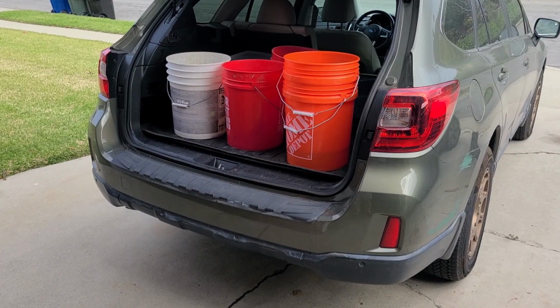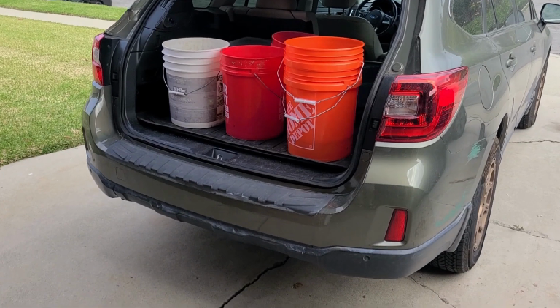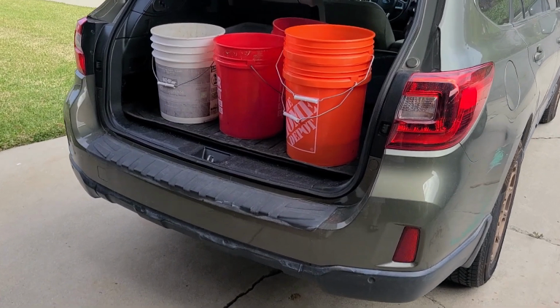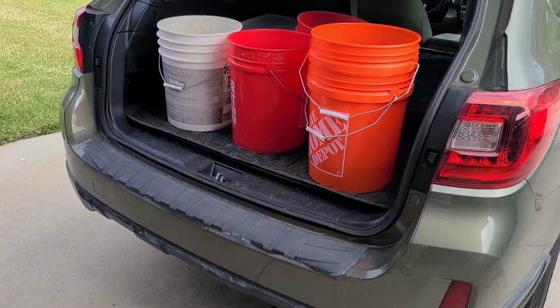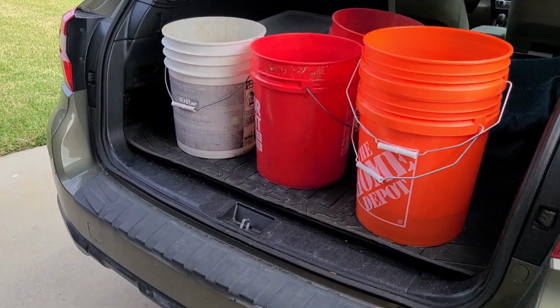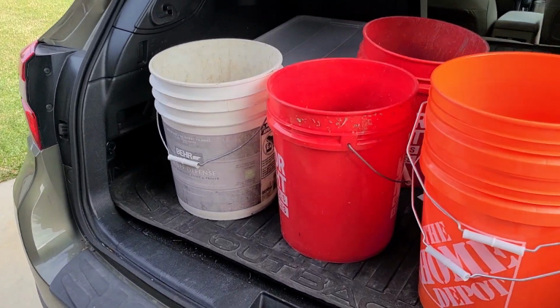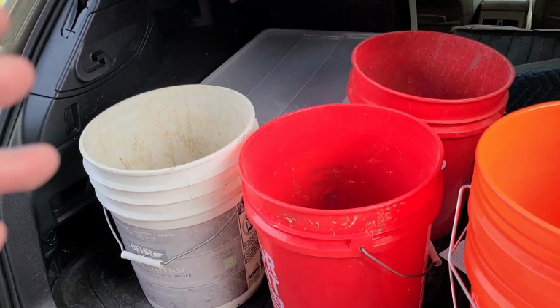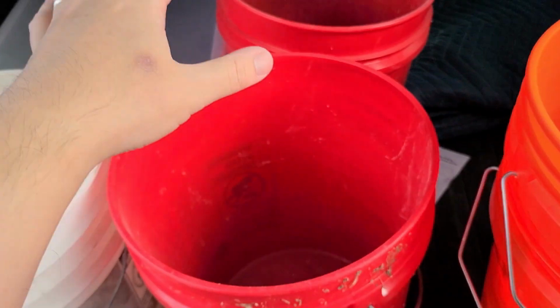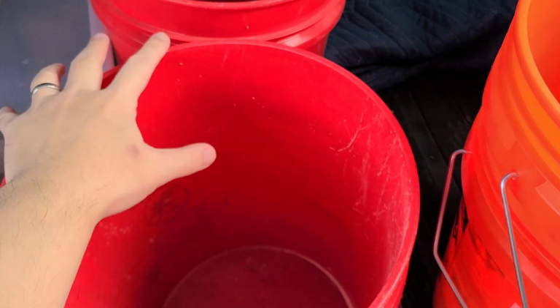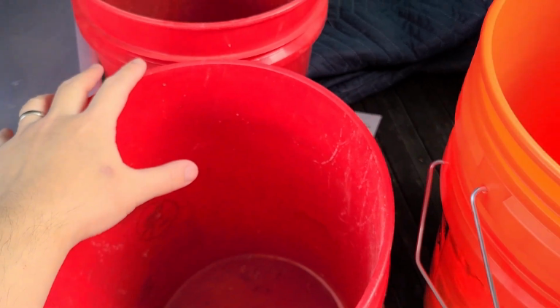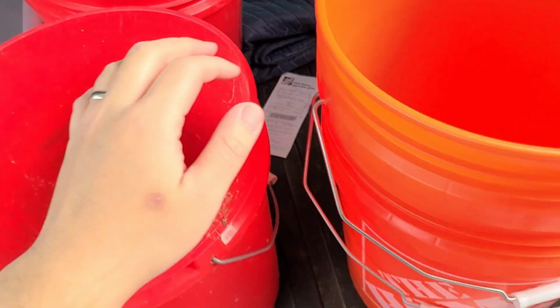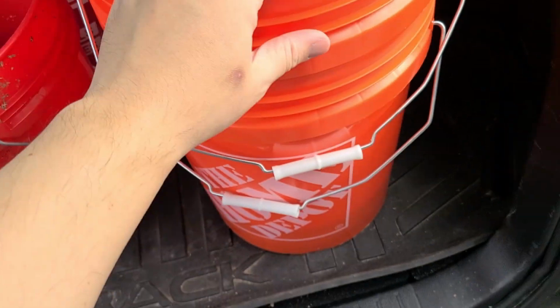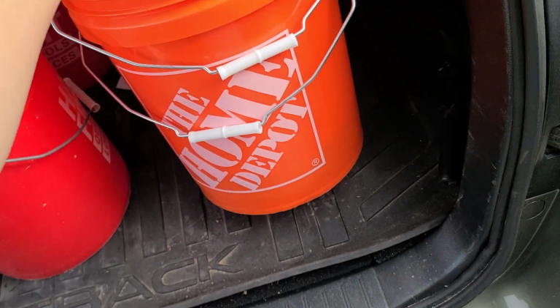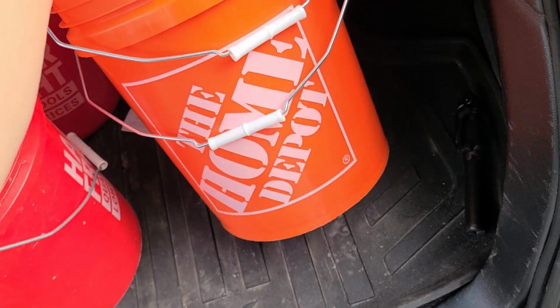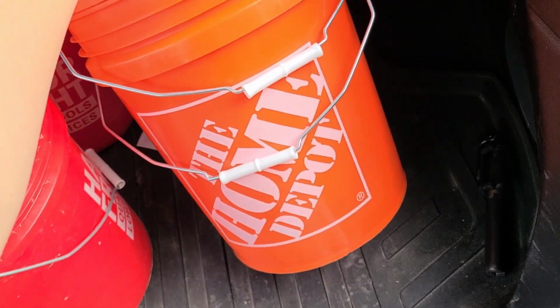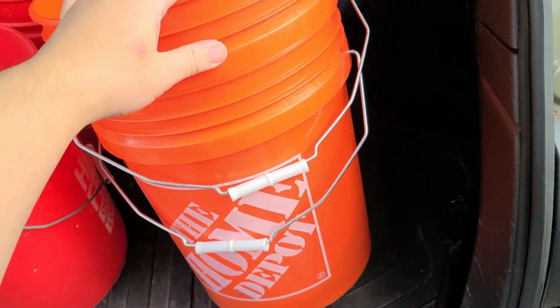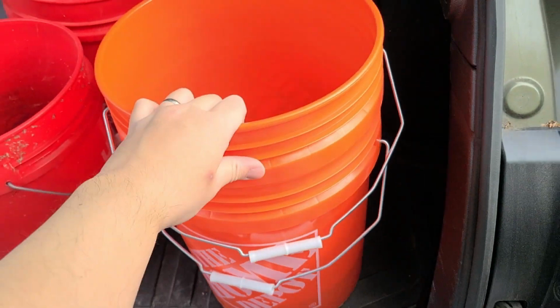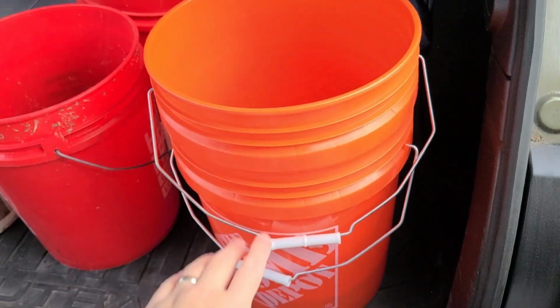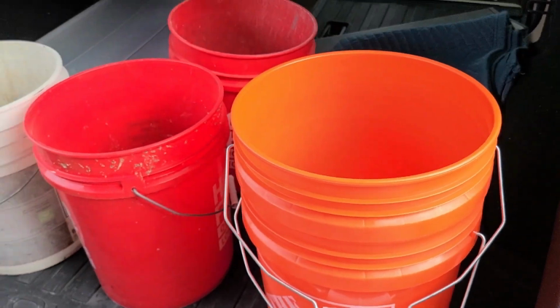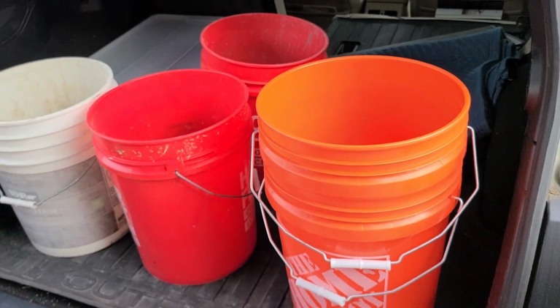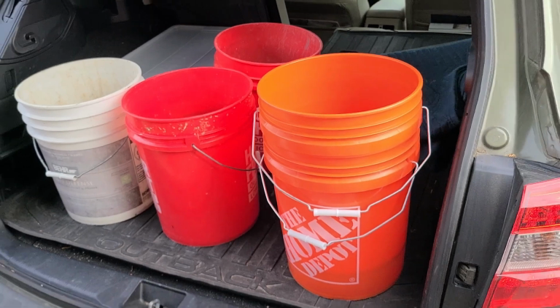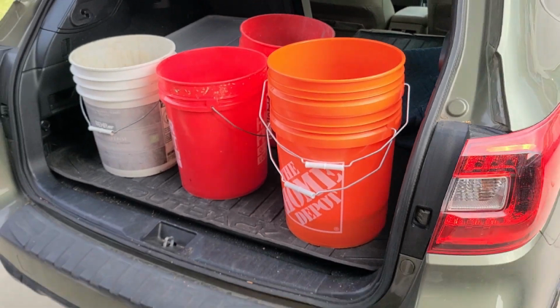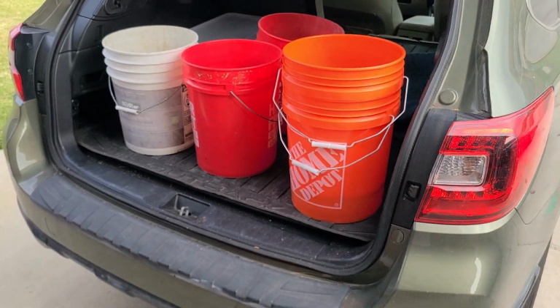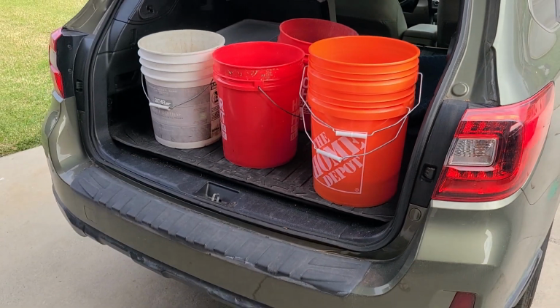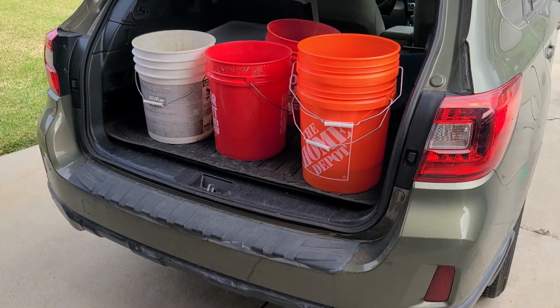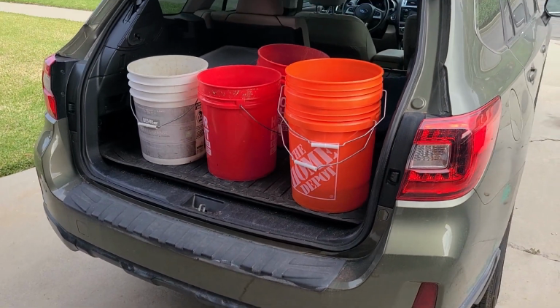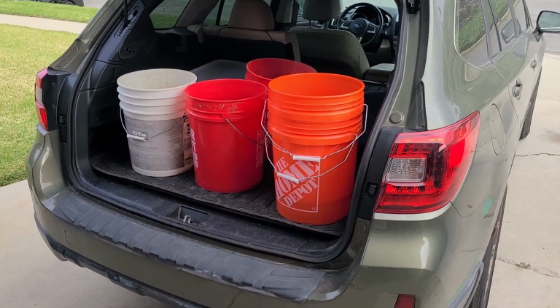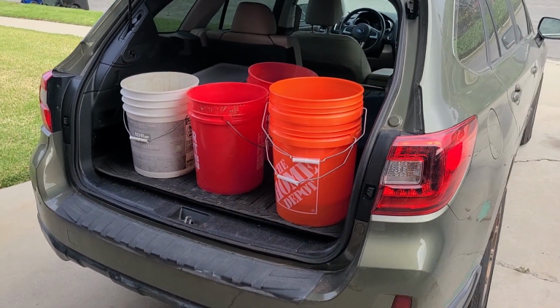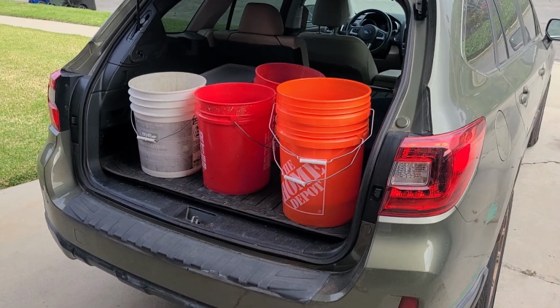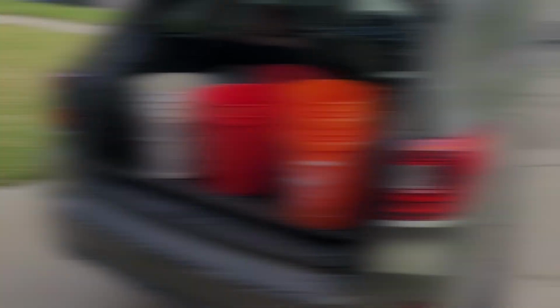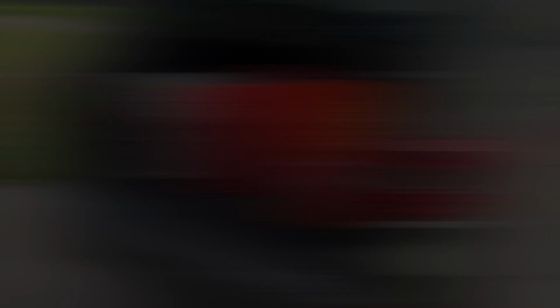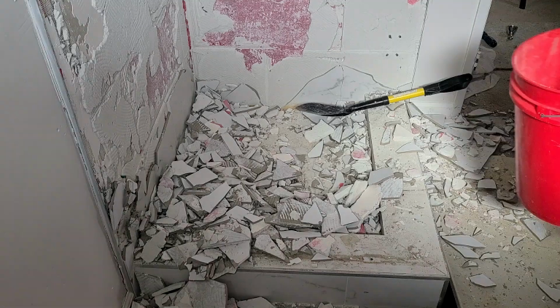Three buckets were clearly not enough, so we made our second trip to Home Depot of the day. Hopefully five will be pretty good. Let's head back inside and keep working.